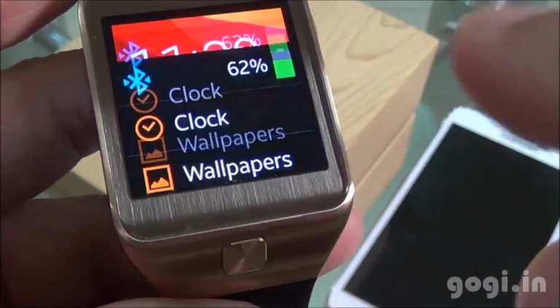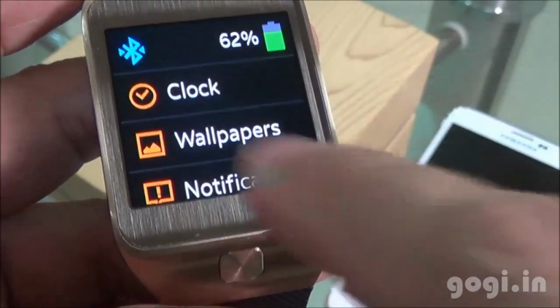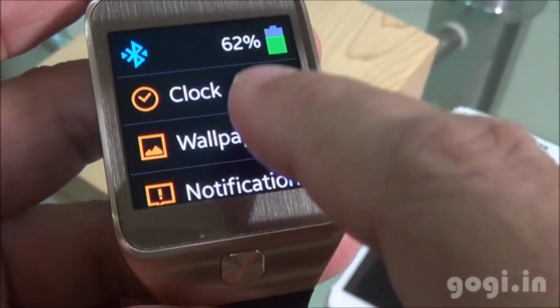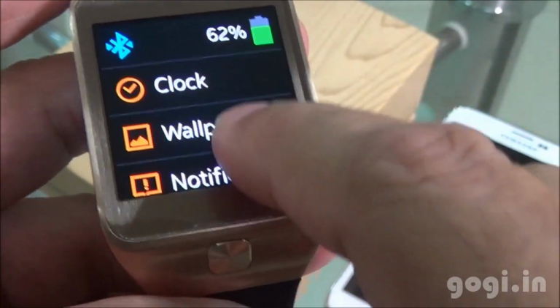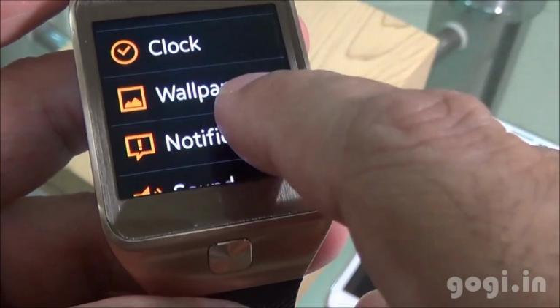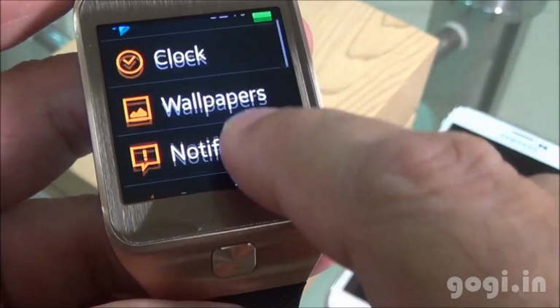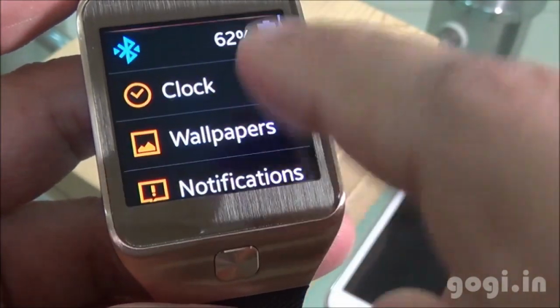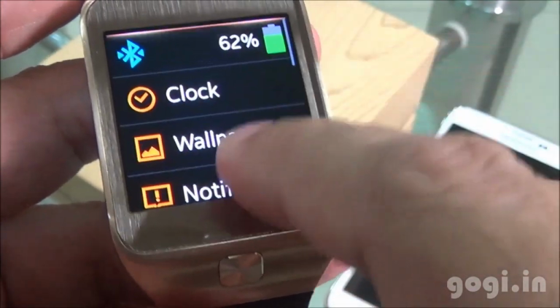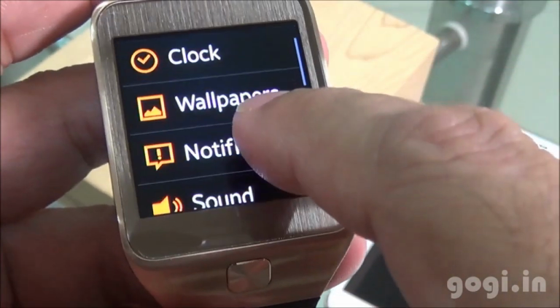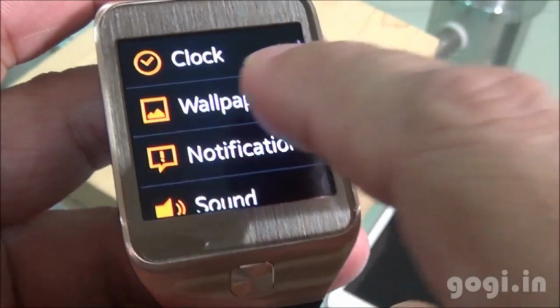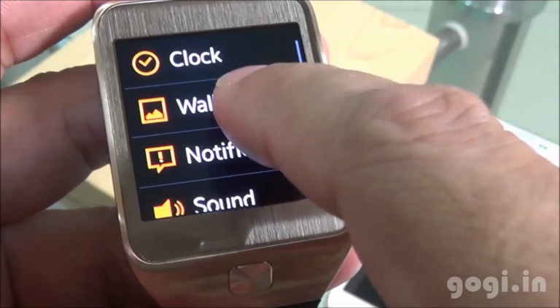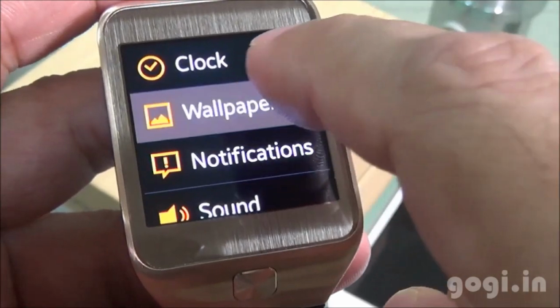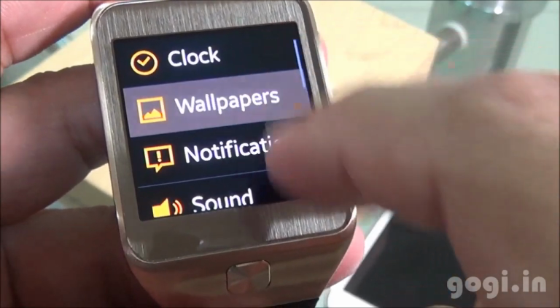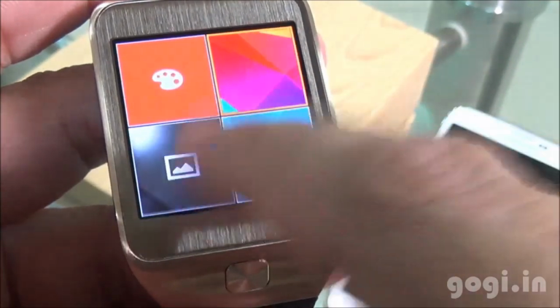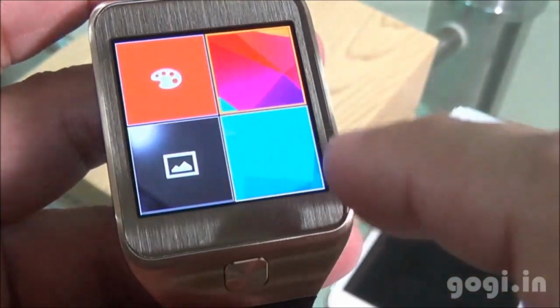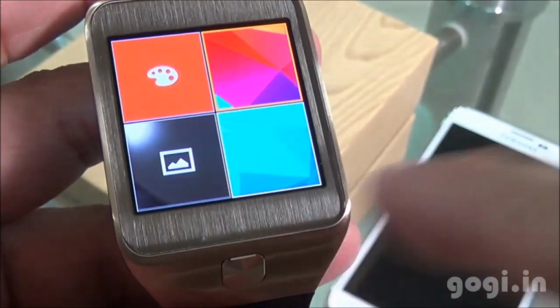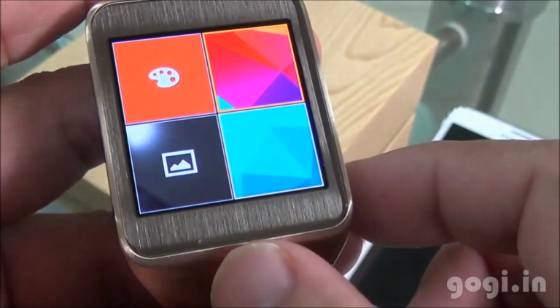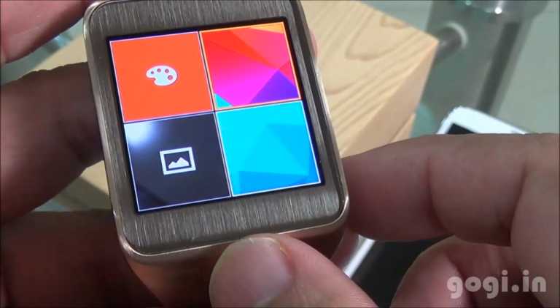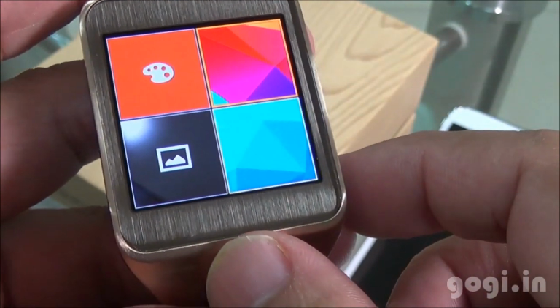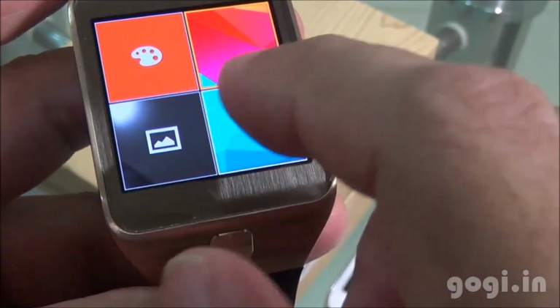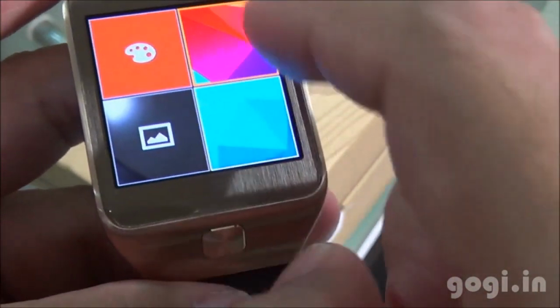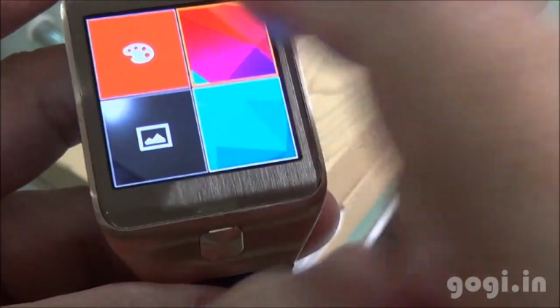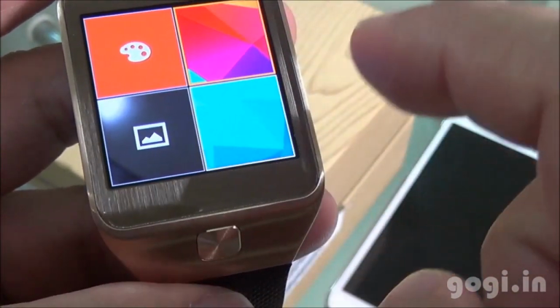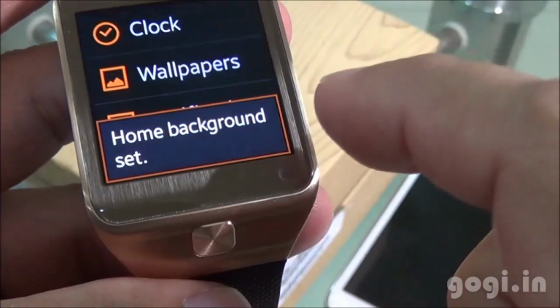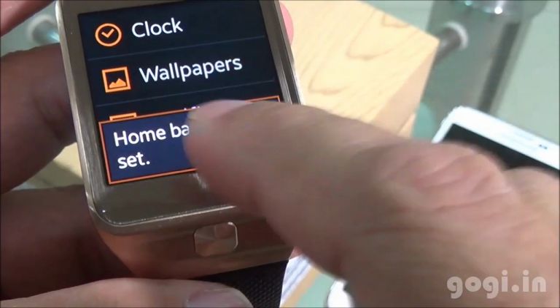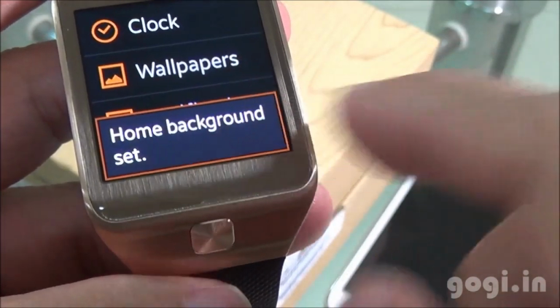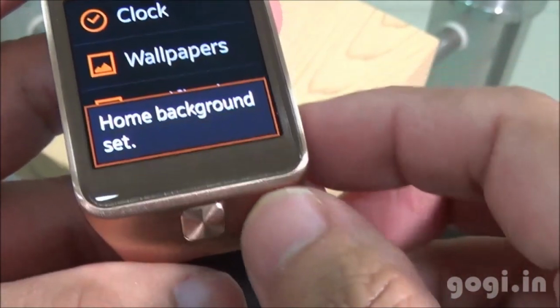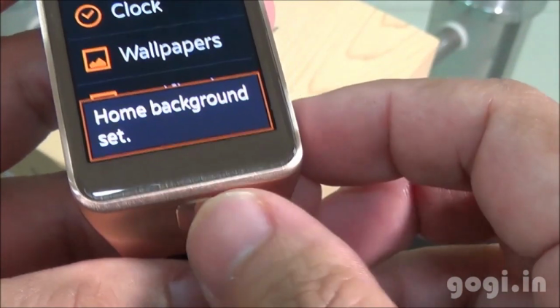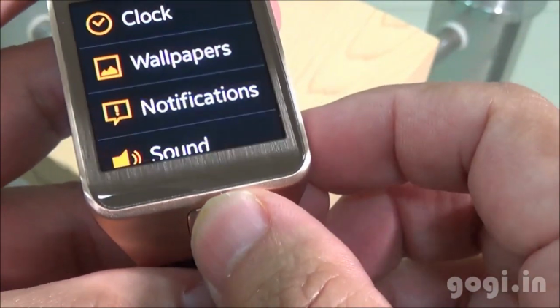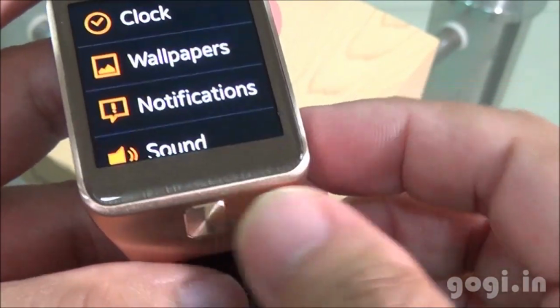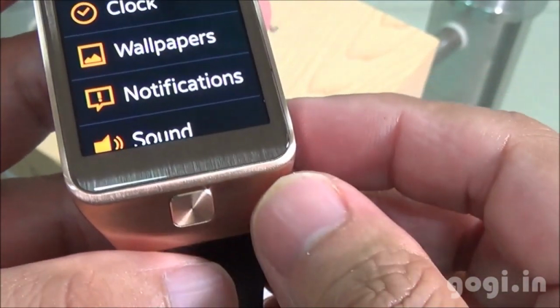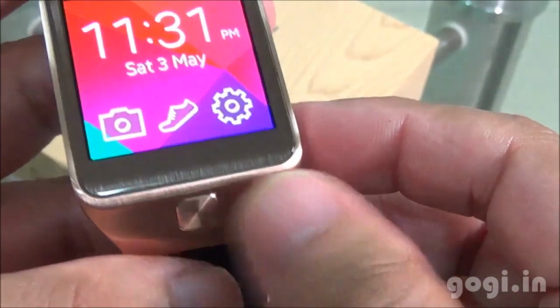Going into Settings, you can check the battery percentage and see the different options. Let's go to the wallpaper — you can change the wallpaper from here. You can use the dedicated button to go back to the home screen.